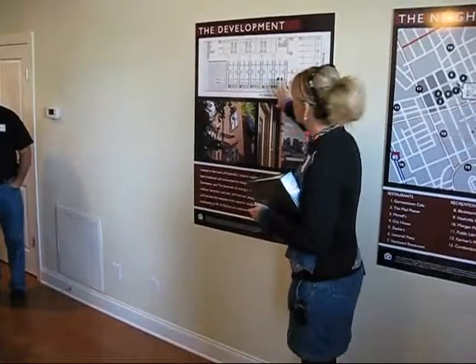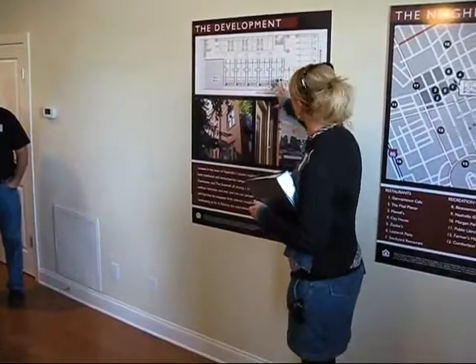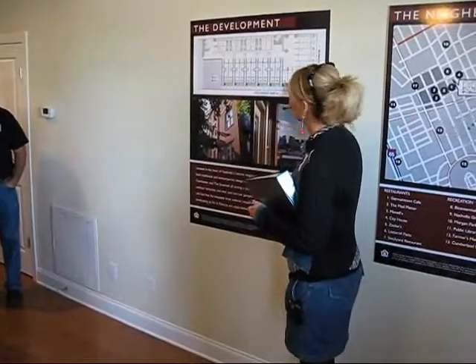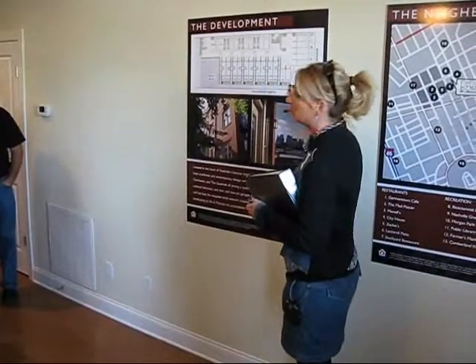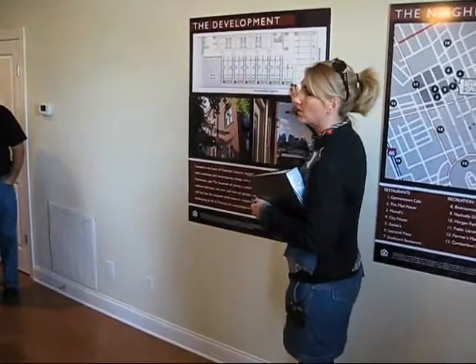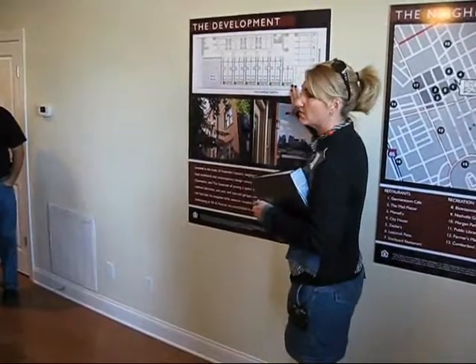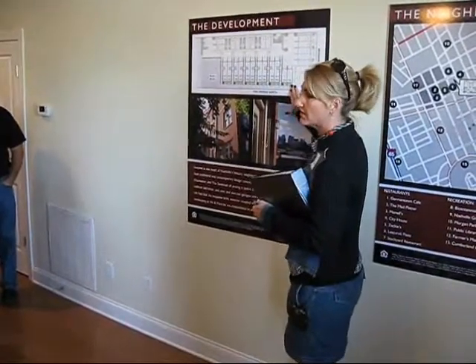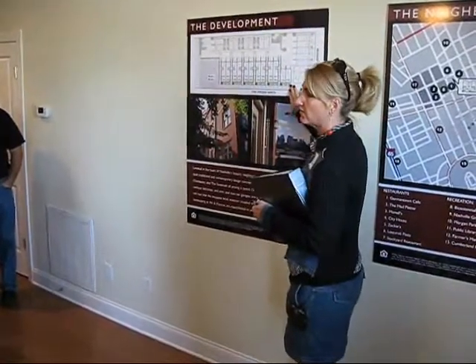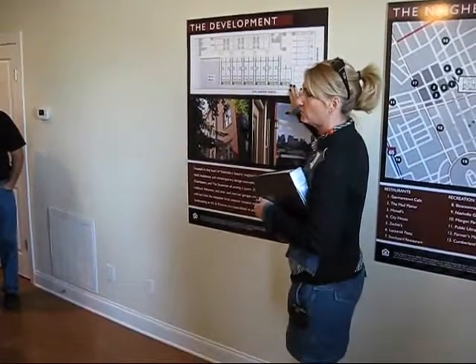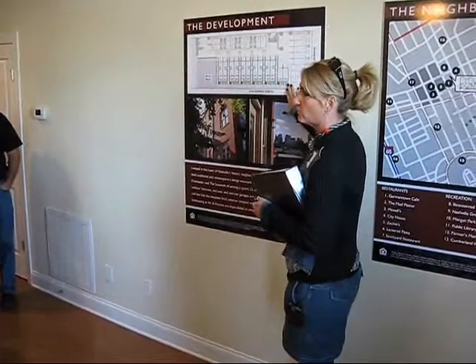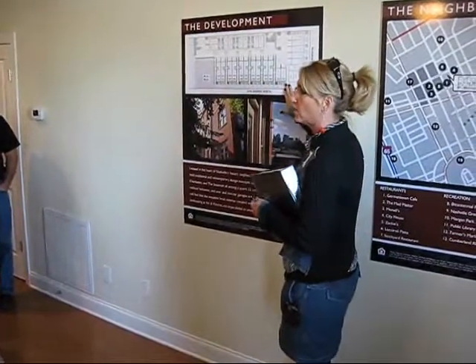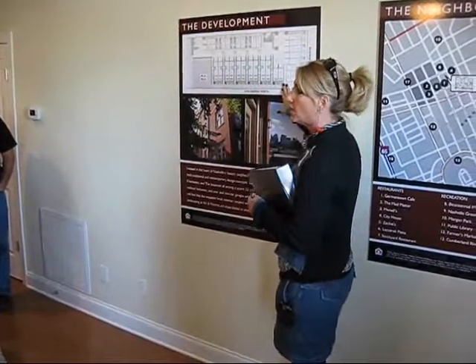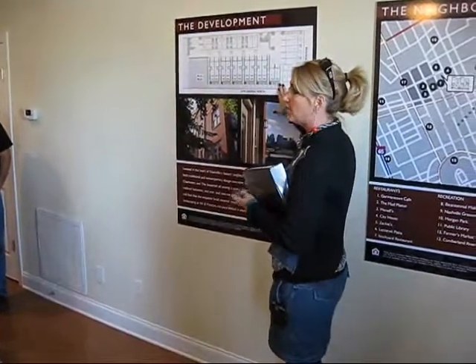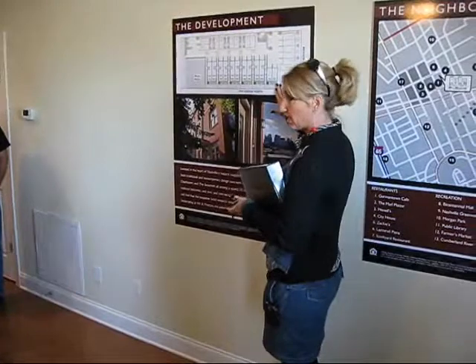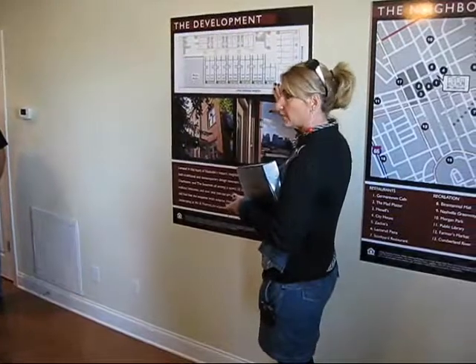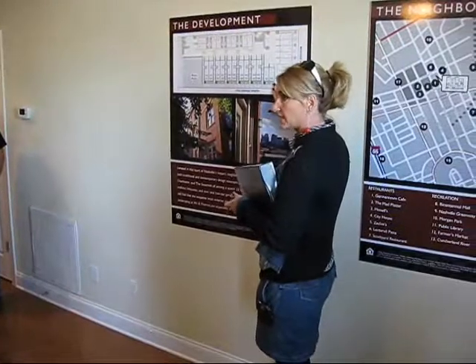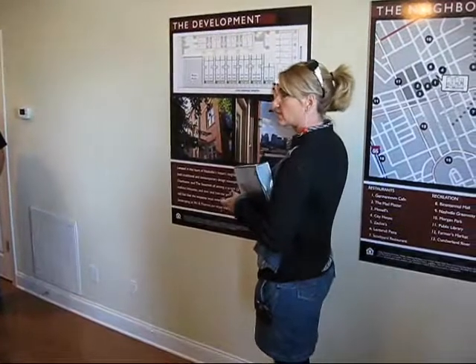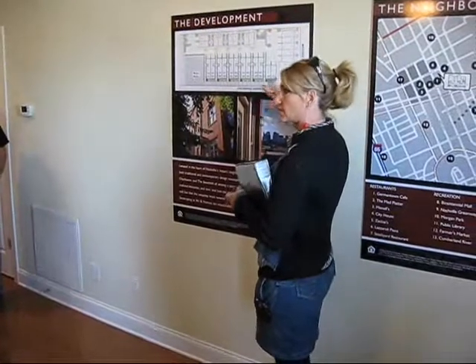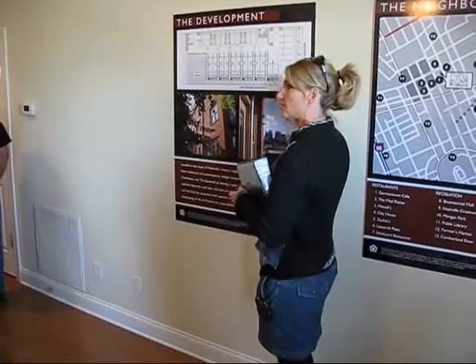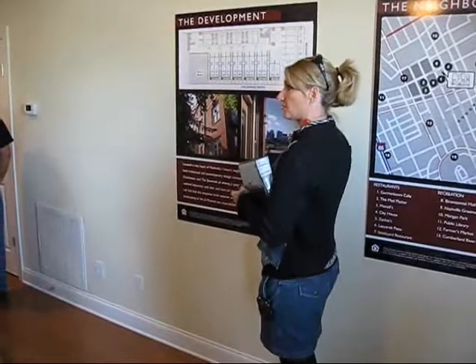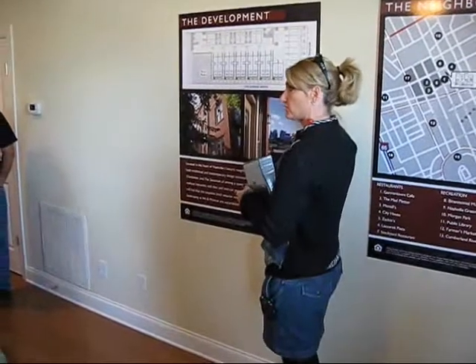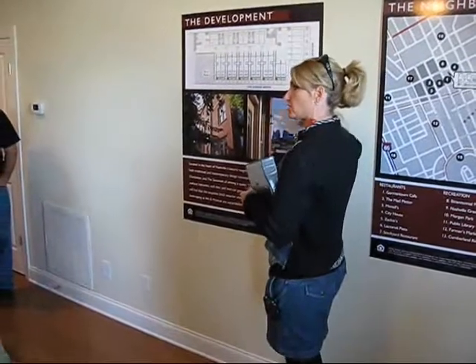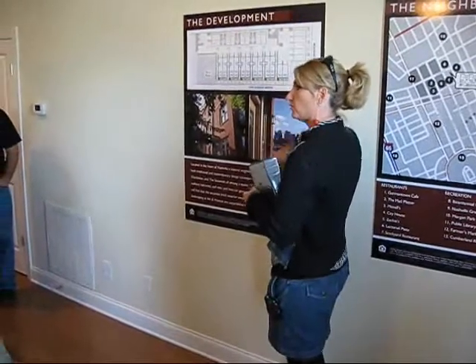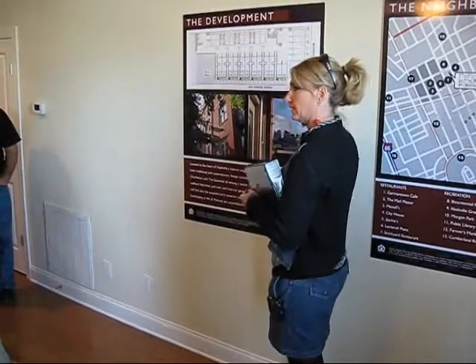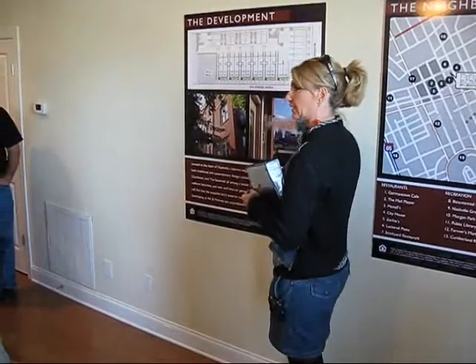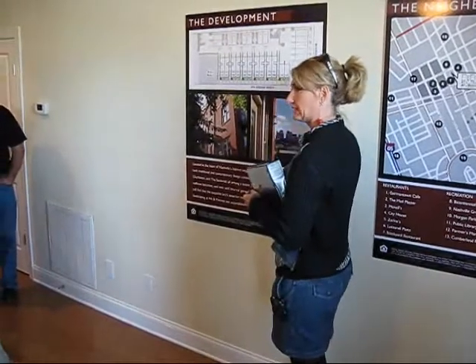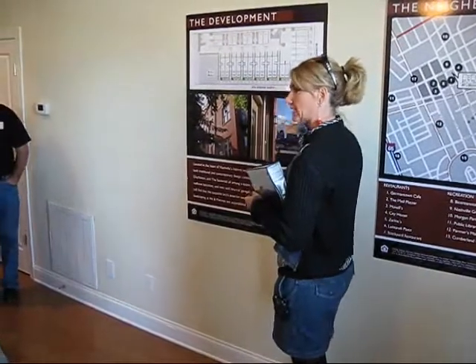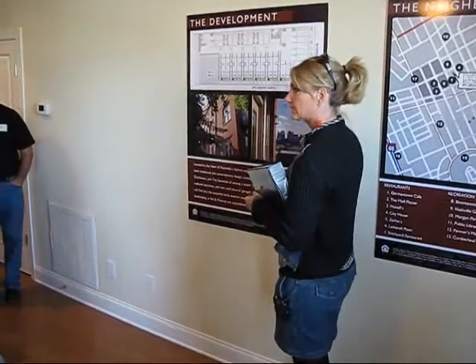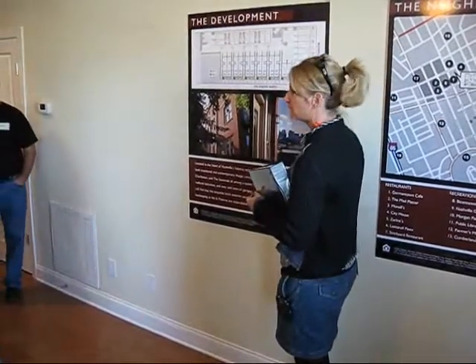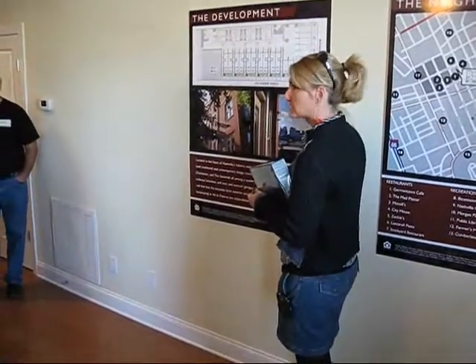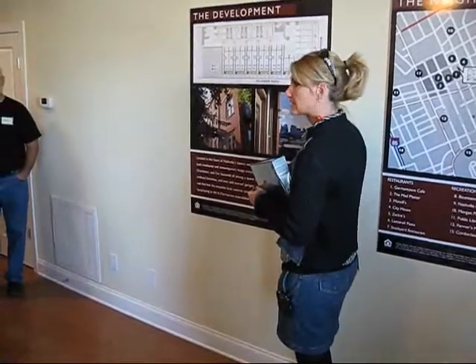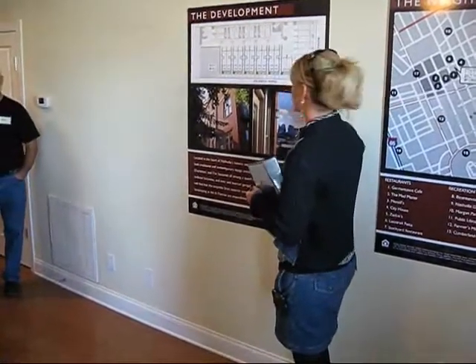We currently have 22 homes that are available for immediate occupancy. There are still some that are under construction, but will be complete in the next 30 to 60 days.